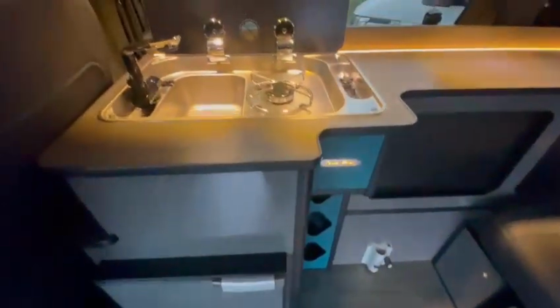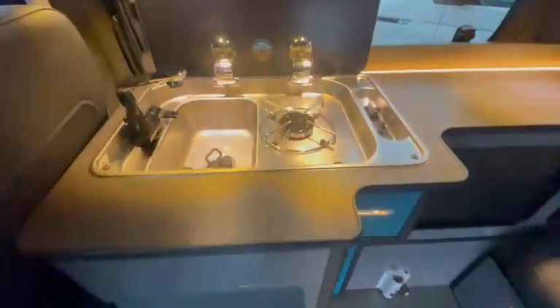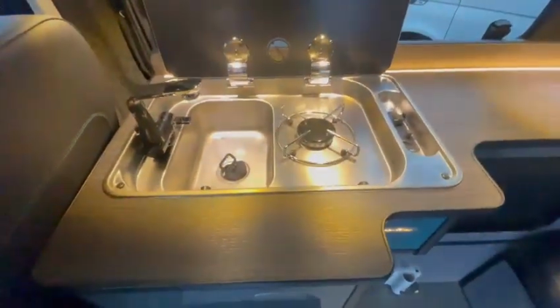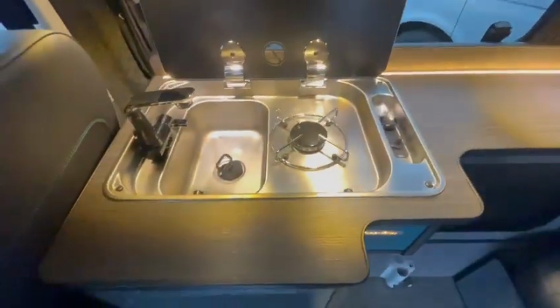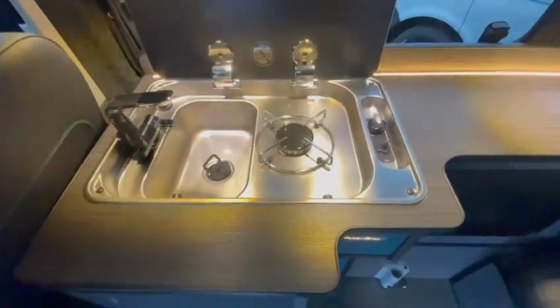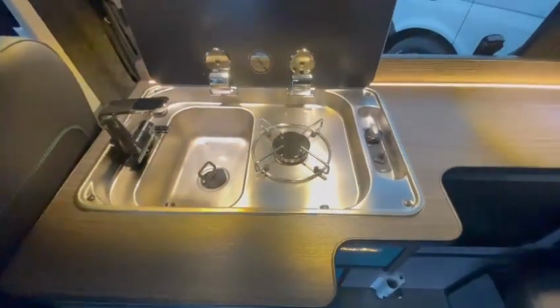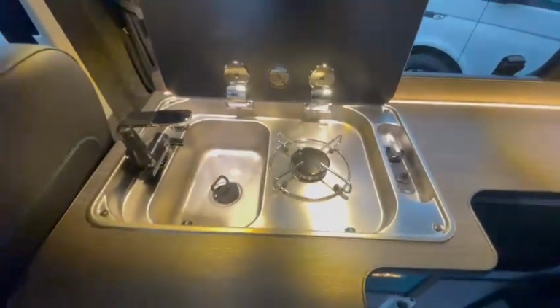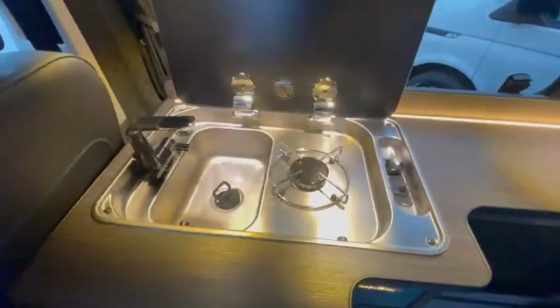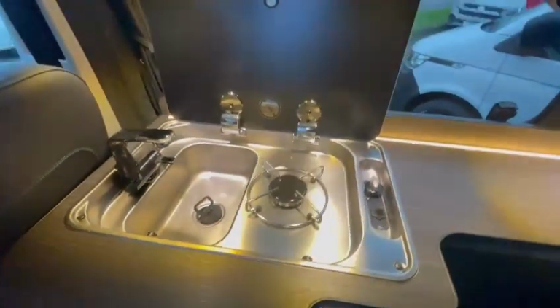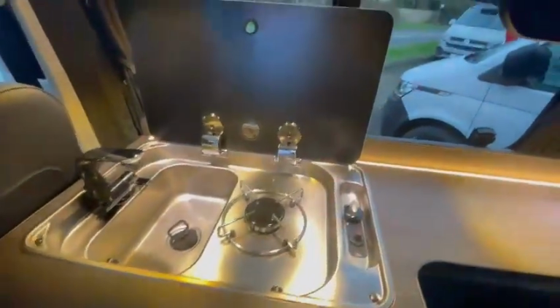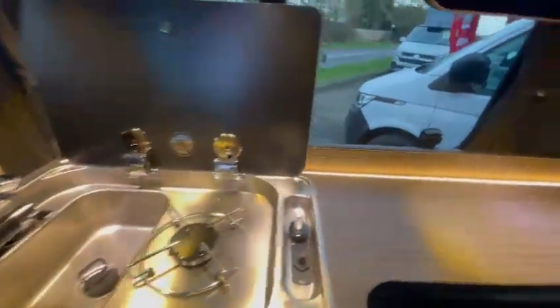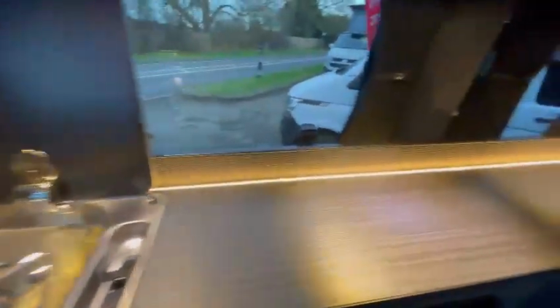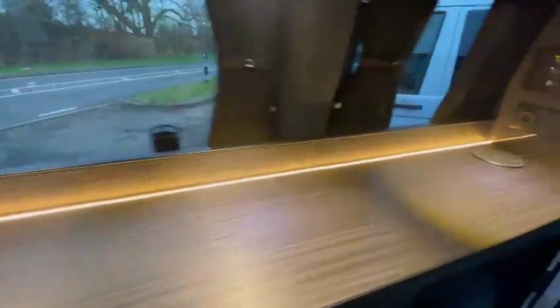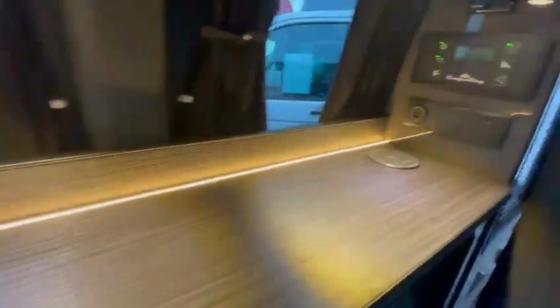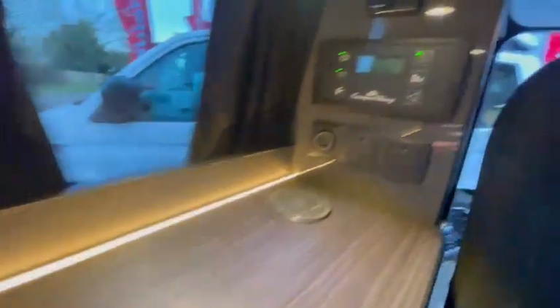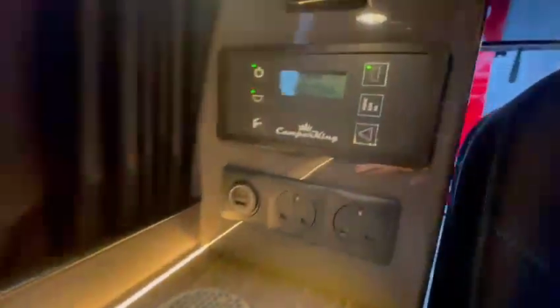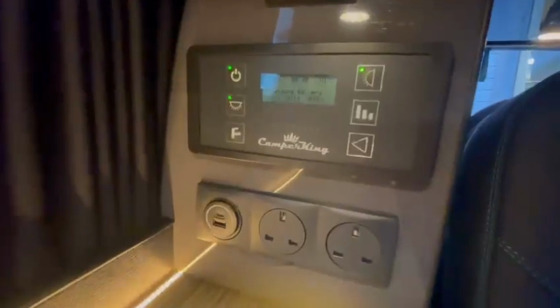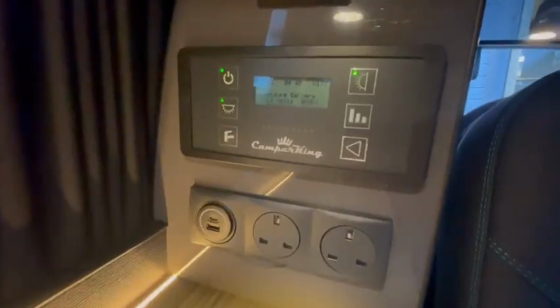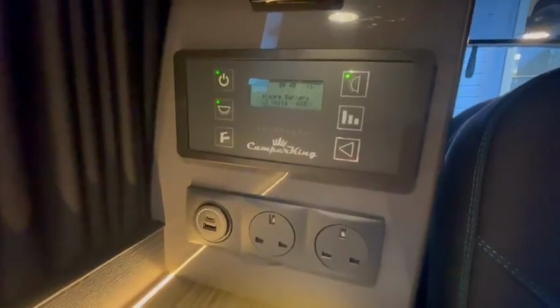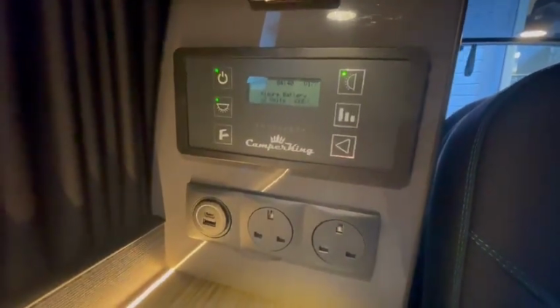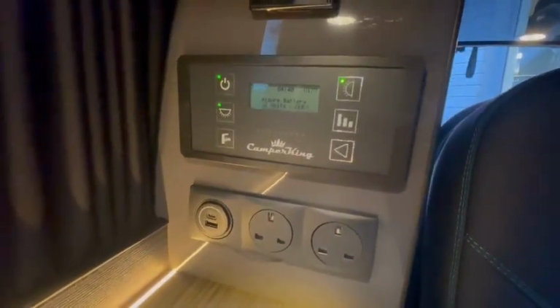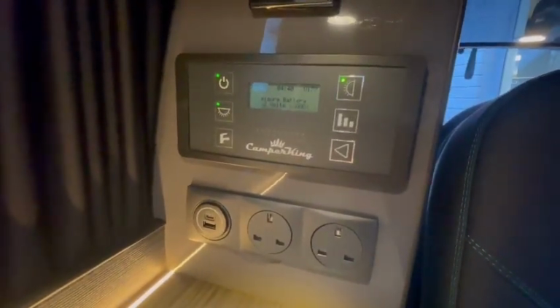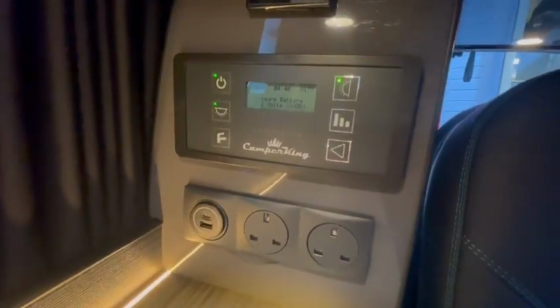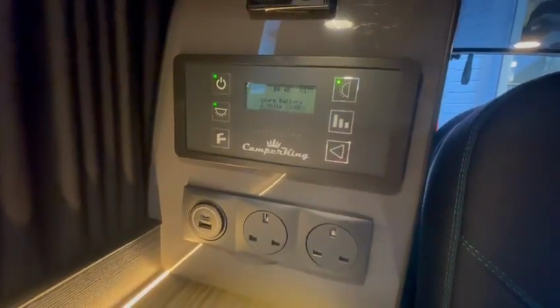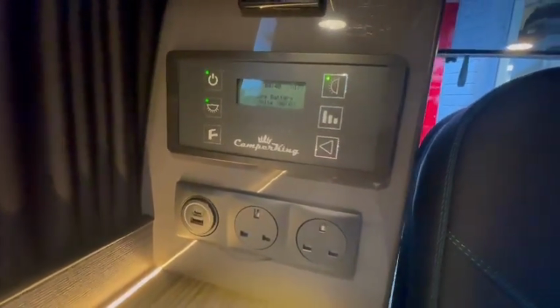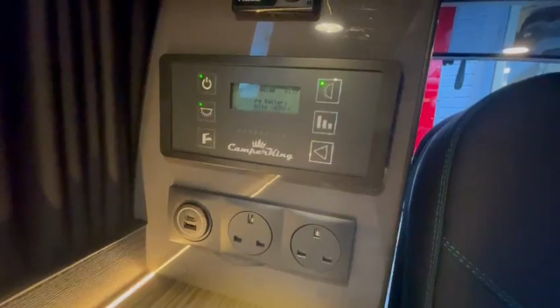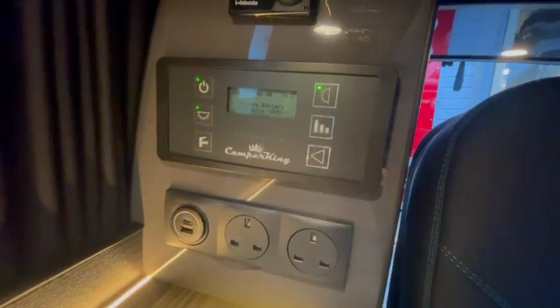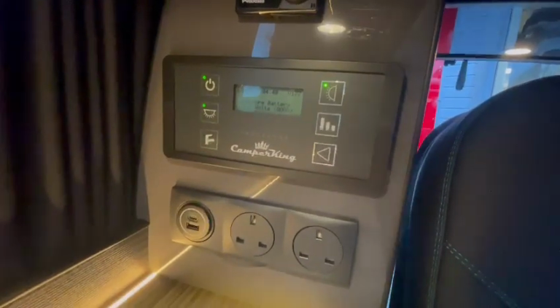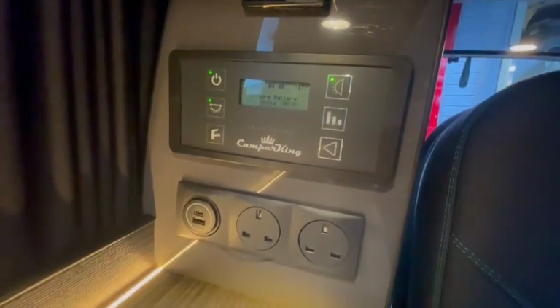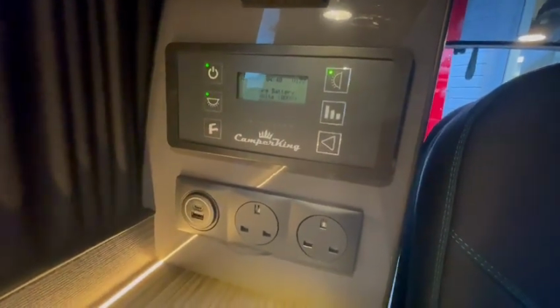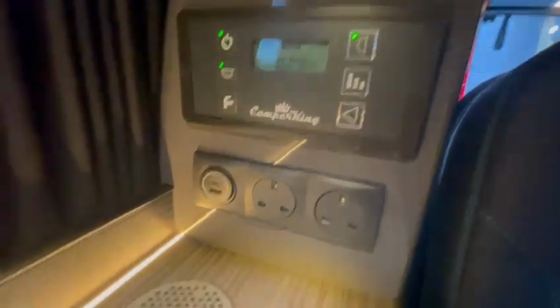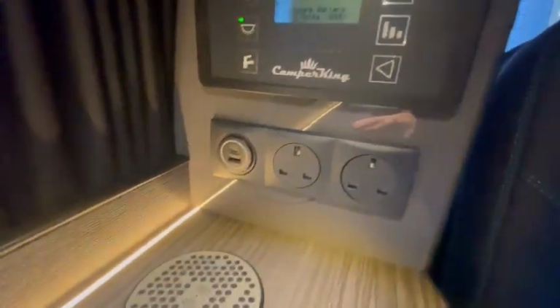We have a single burner hob and a sink linked to the 20 litre cold water tank. You've got your power management system over here which controls your lights — you can check your levels for your batteries and turn your water pump on.